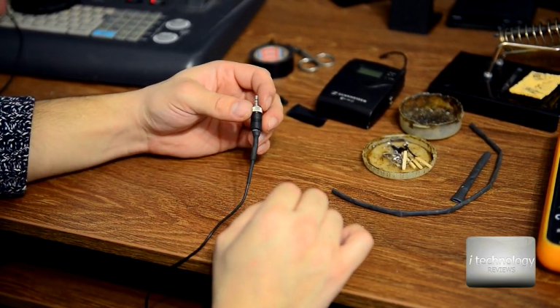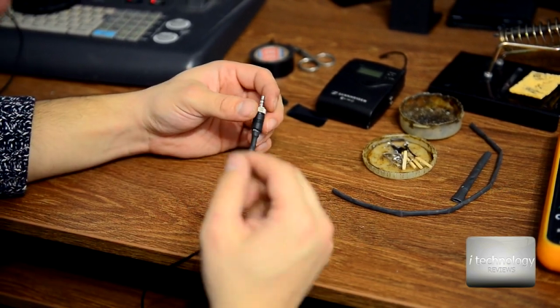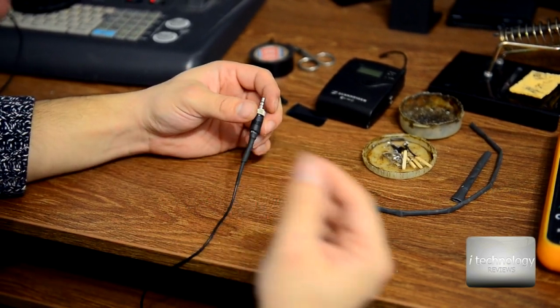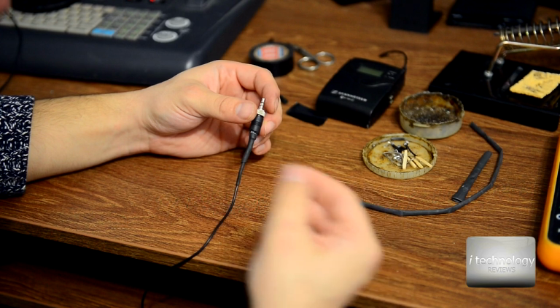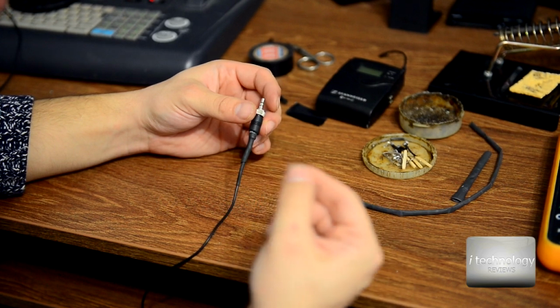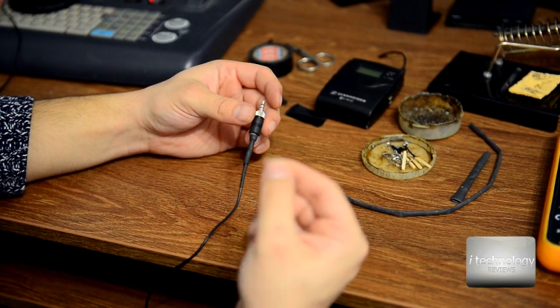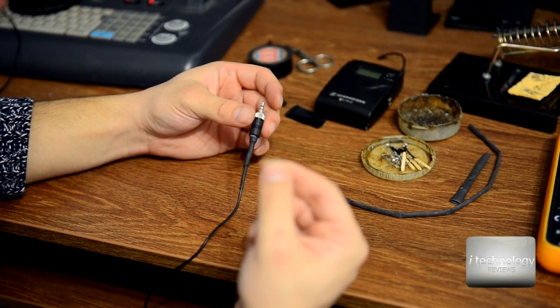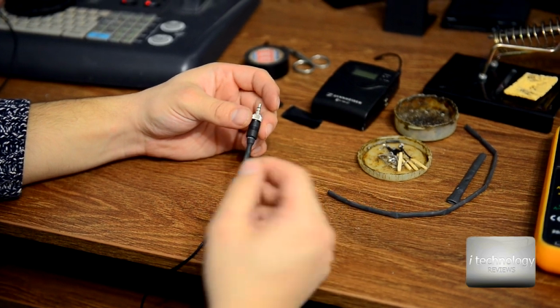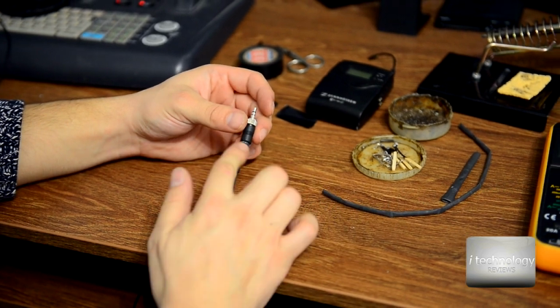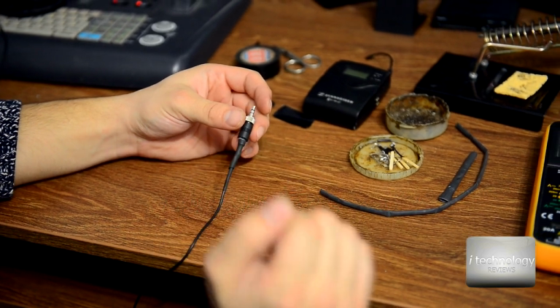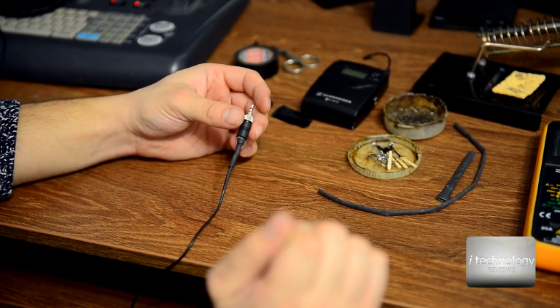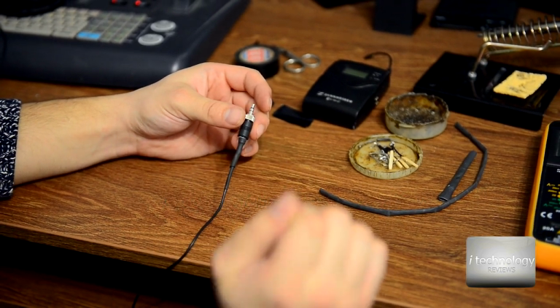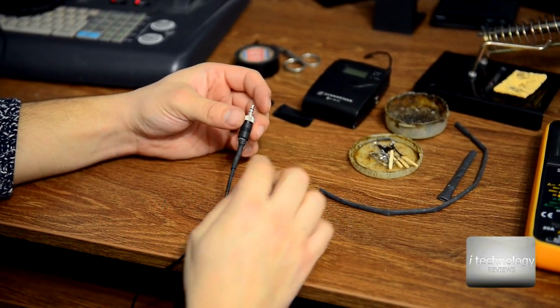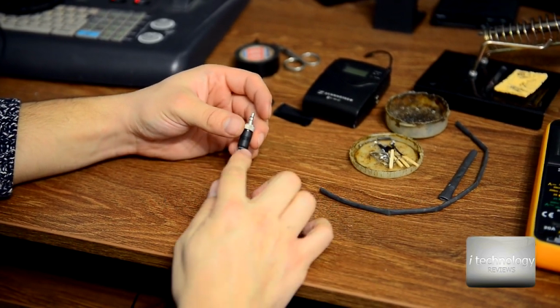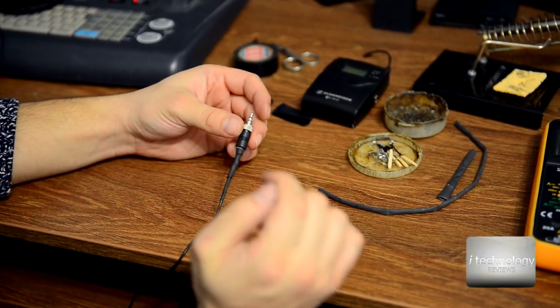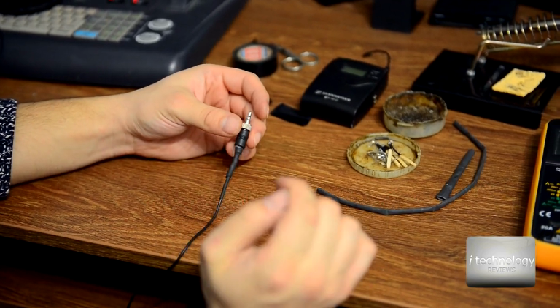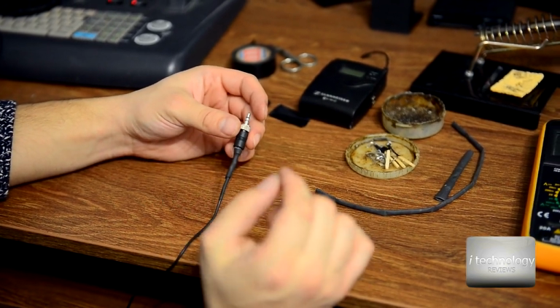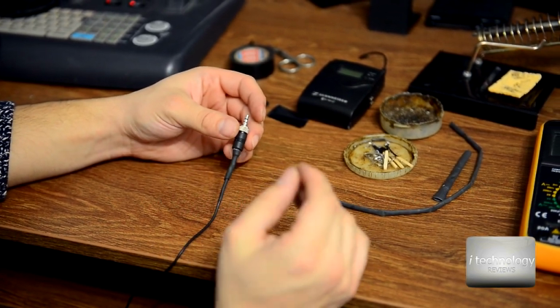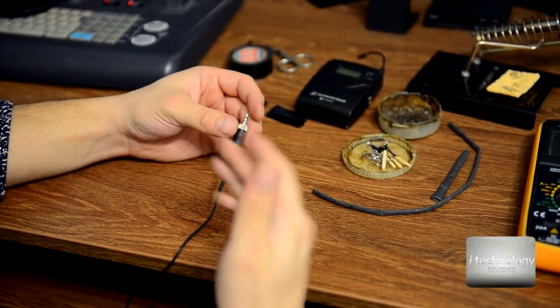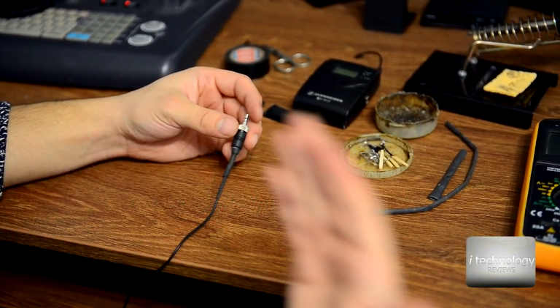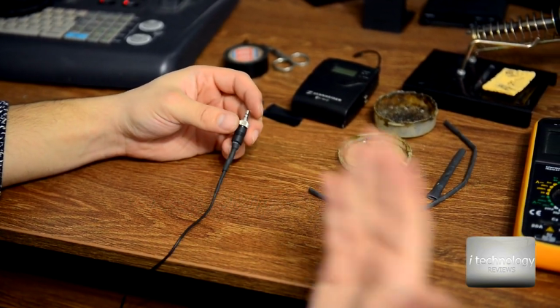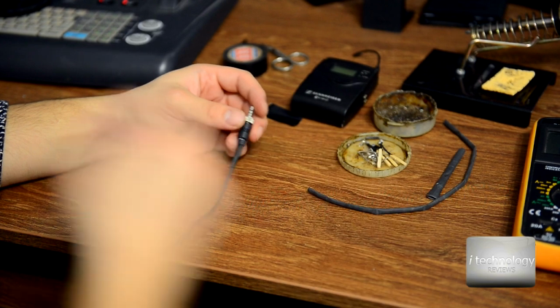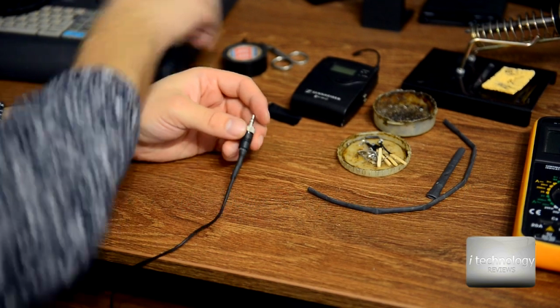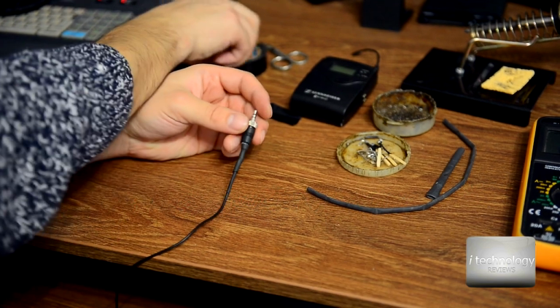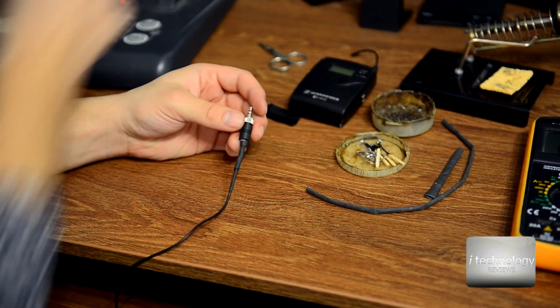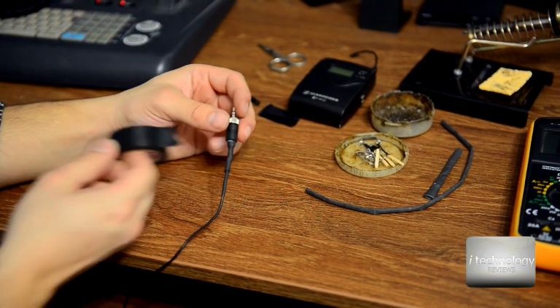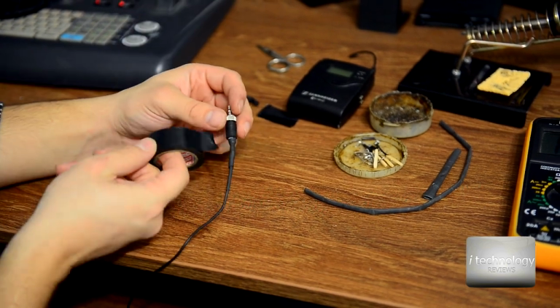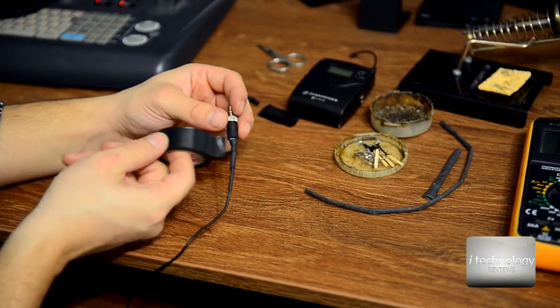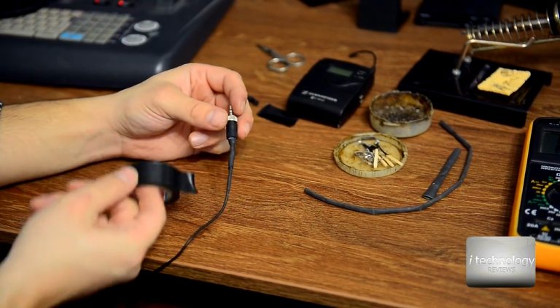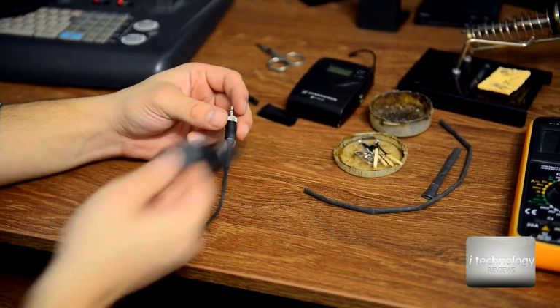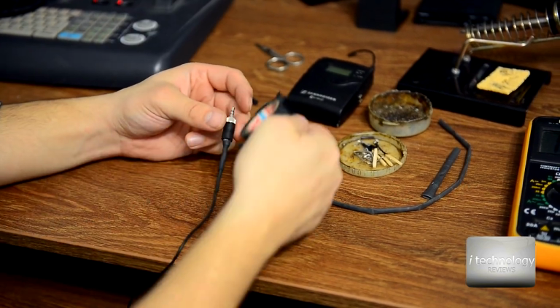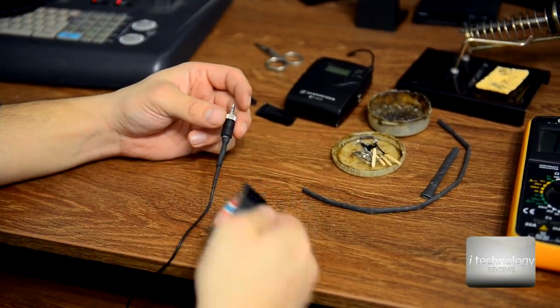But I don't know how long this connector will work. If you don't care about aesthetics, you can put some duct tape.